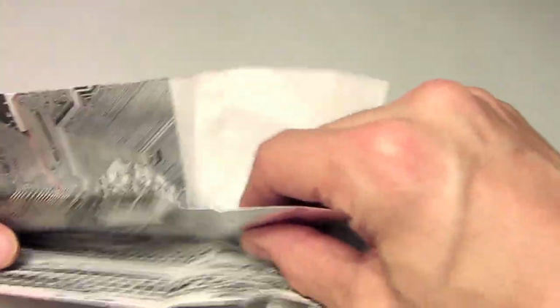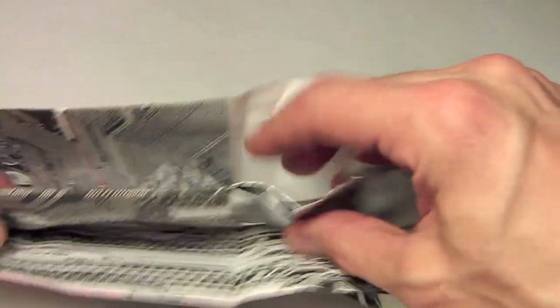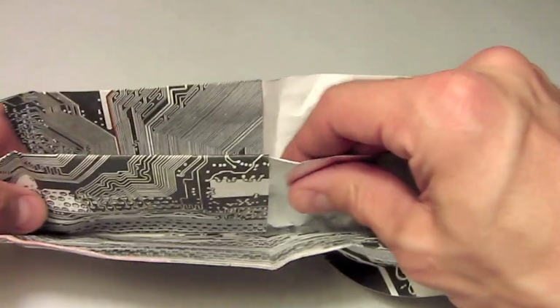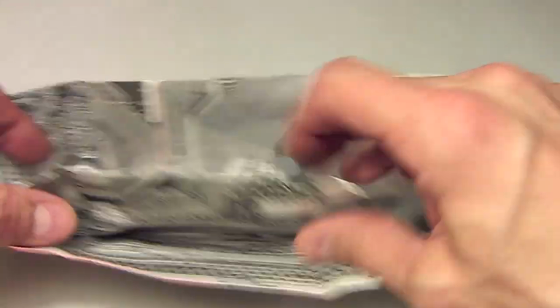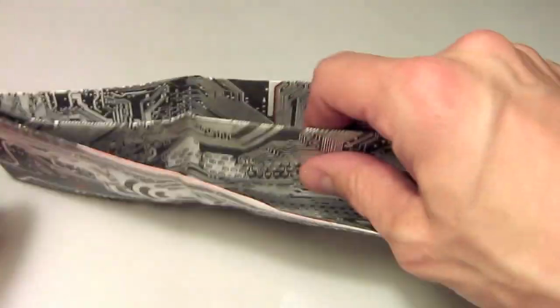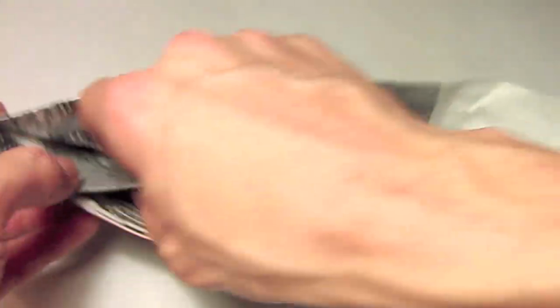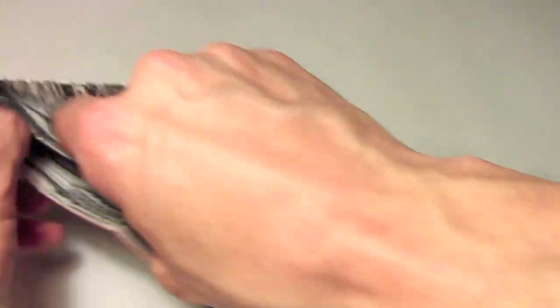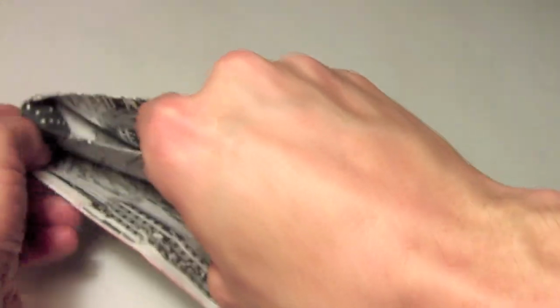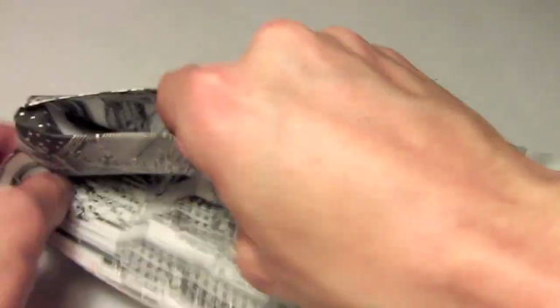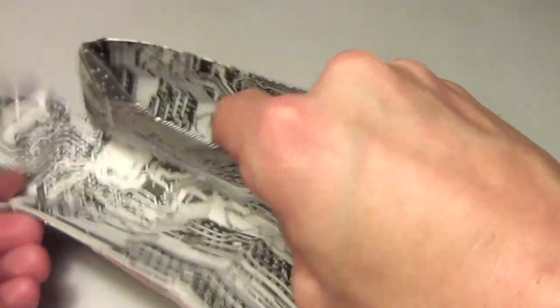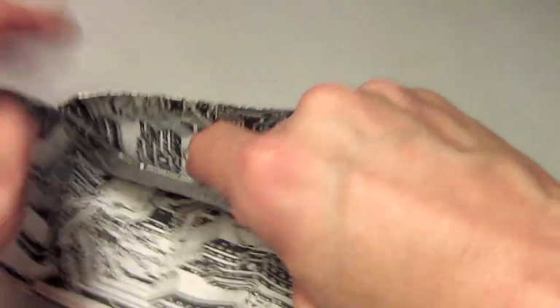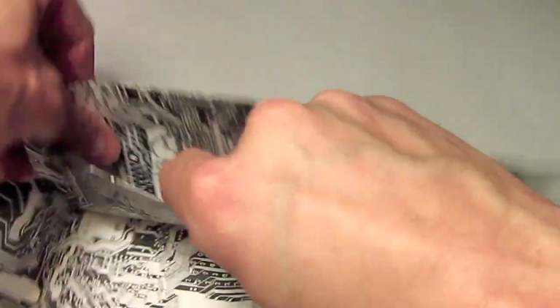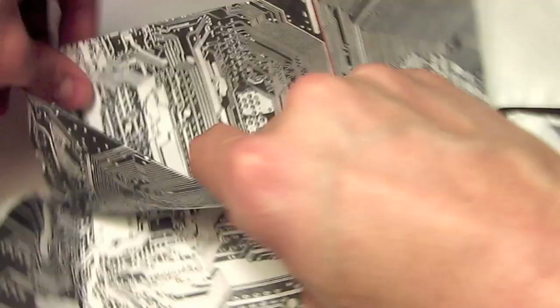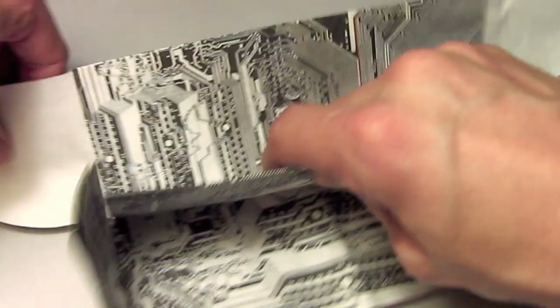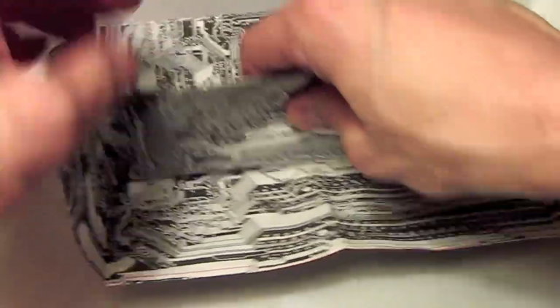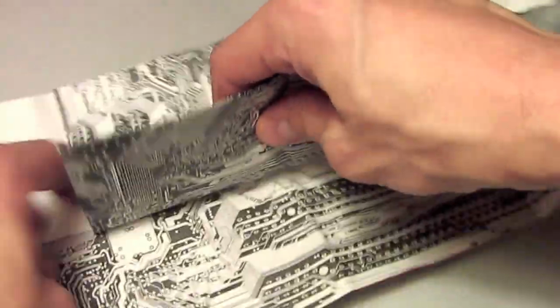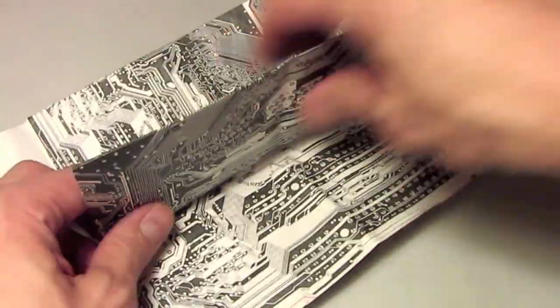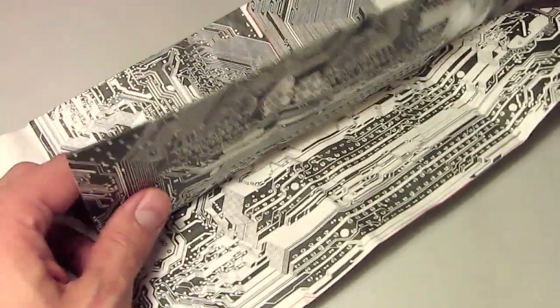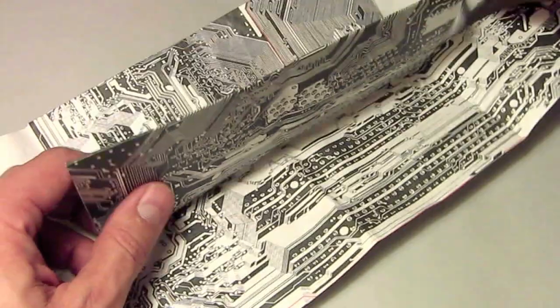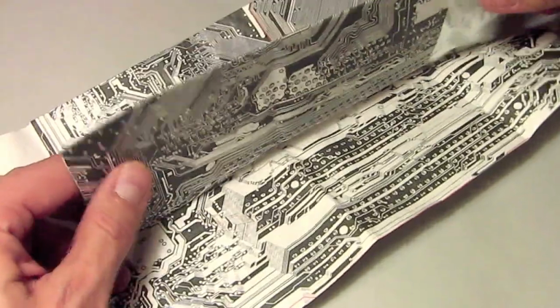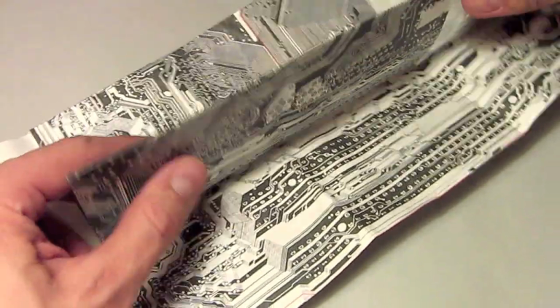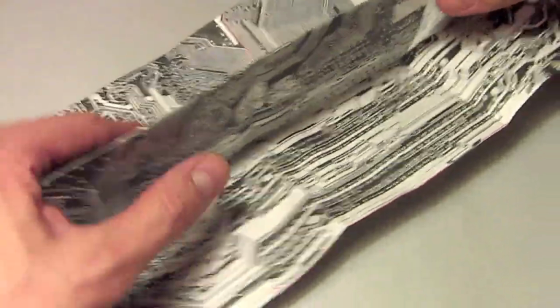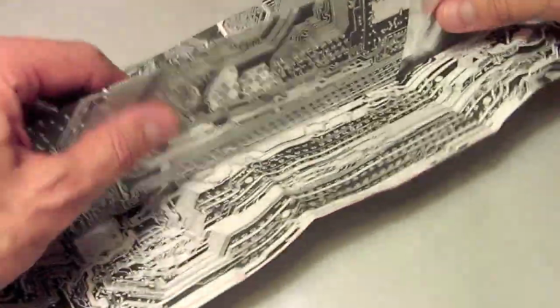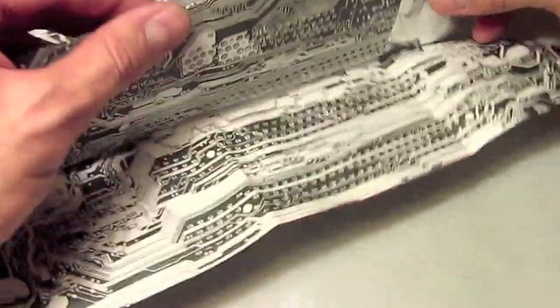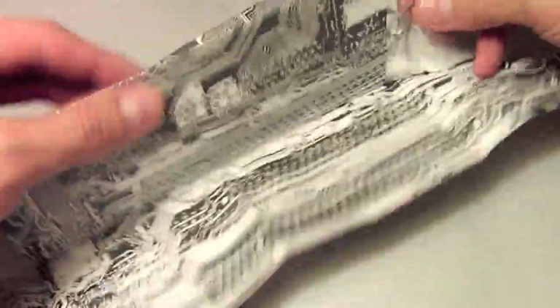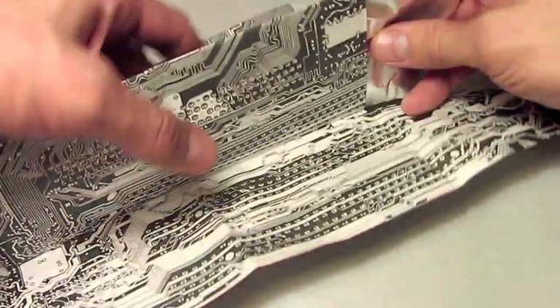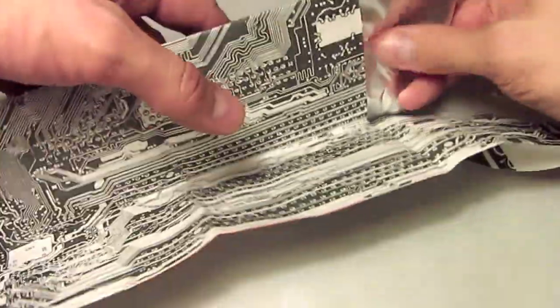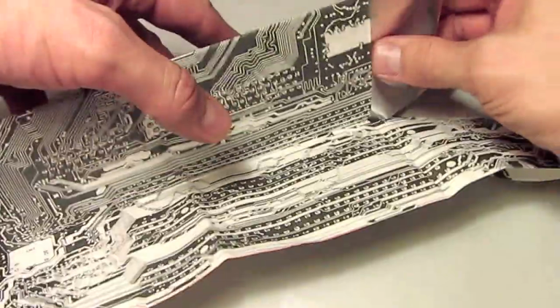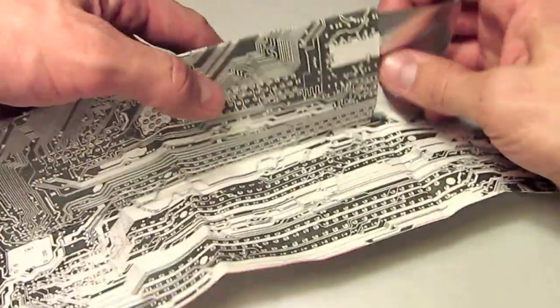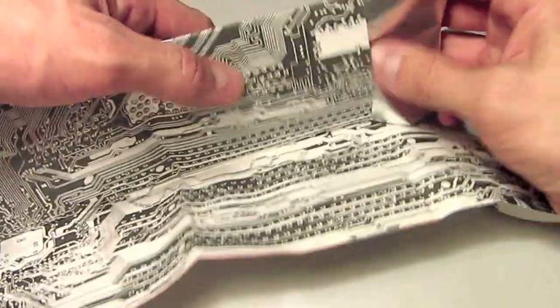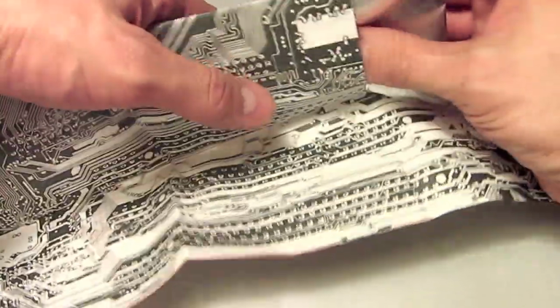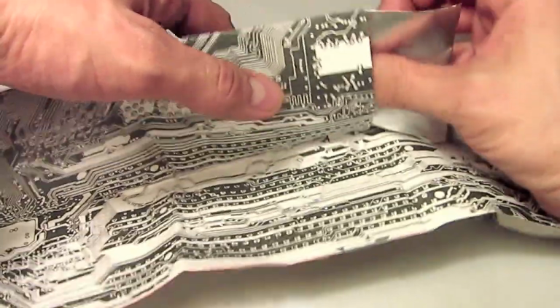Push that all the way in until it comes just to the other side.